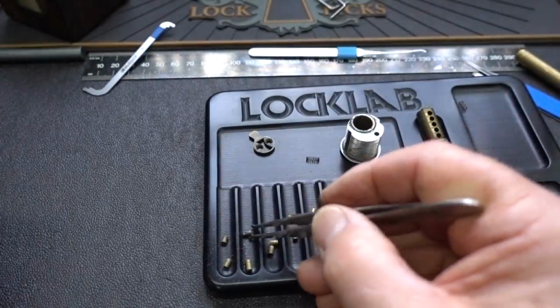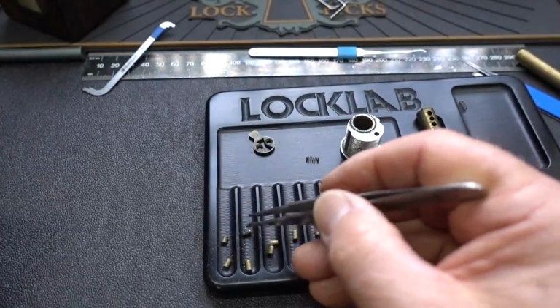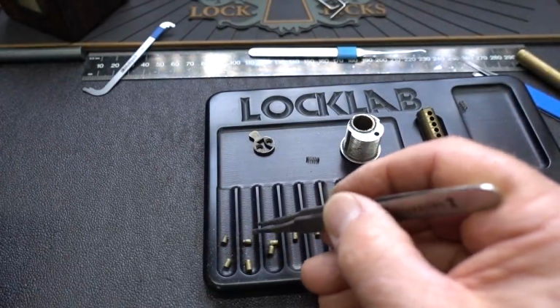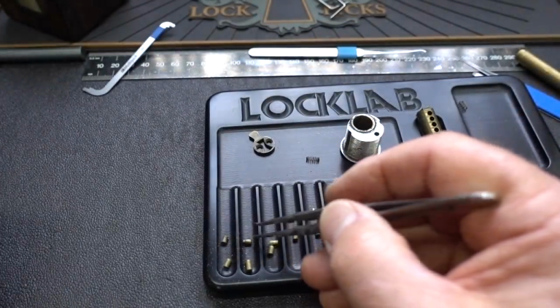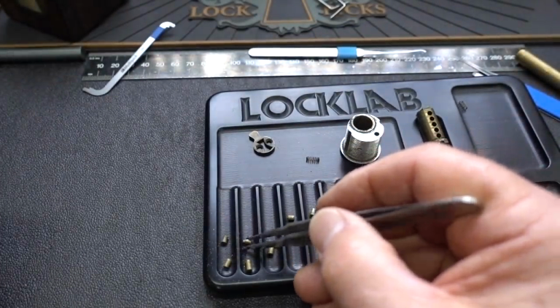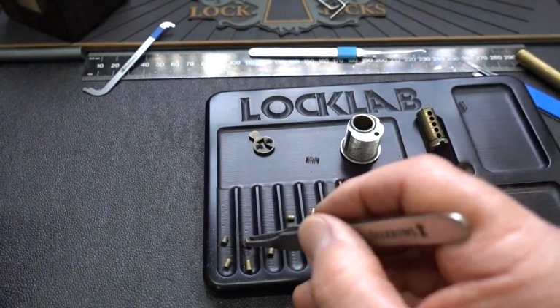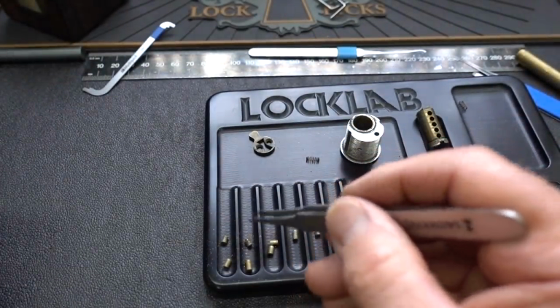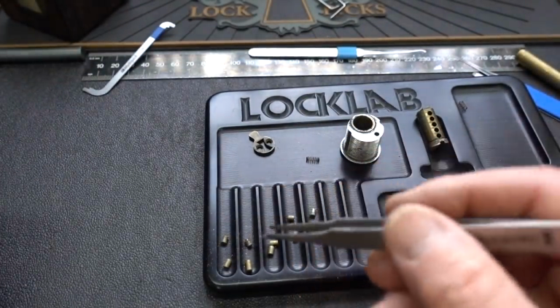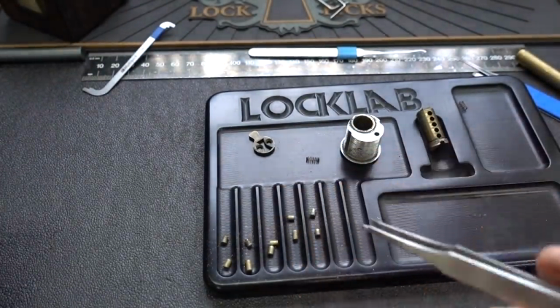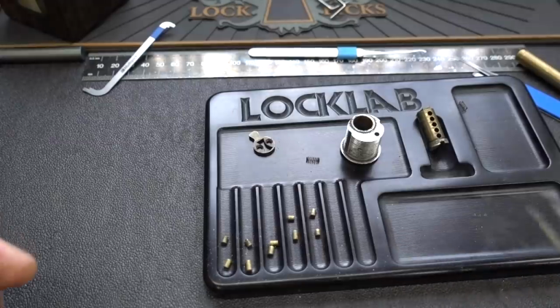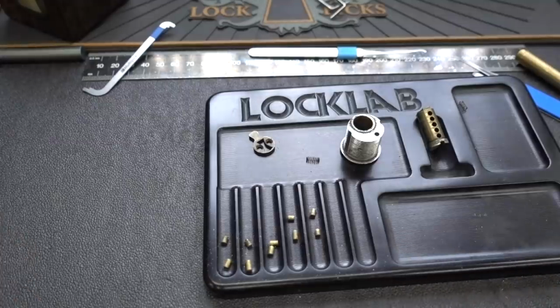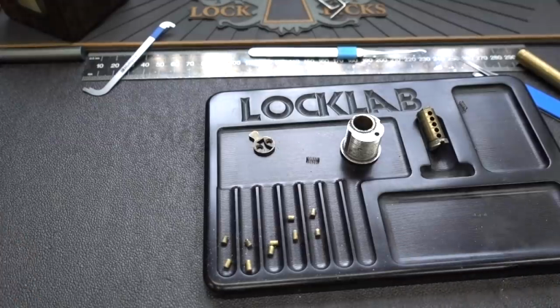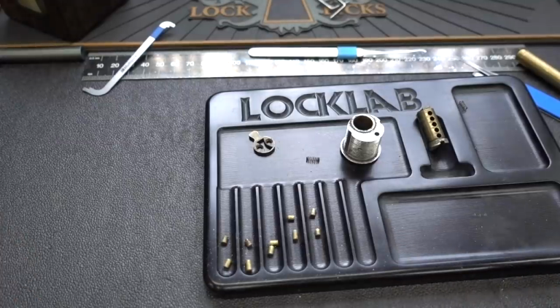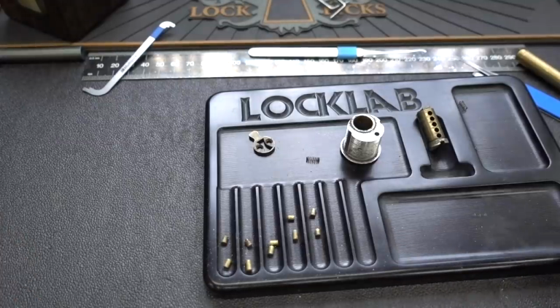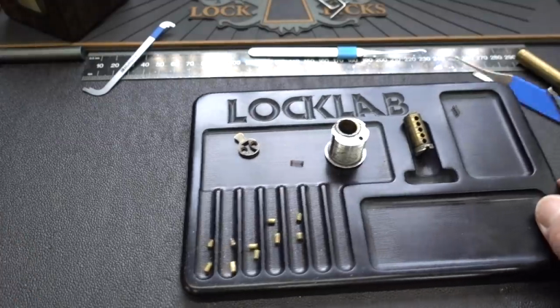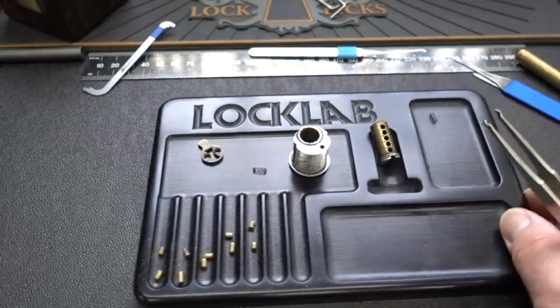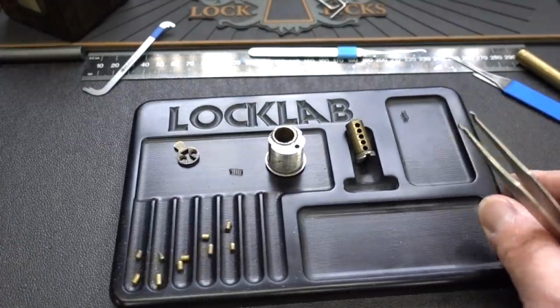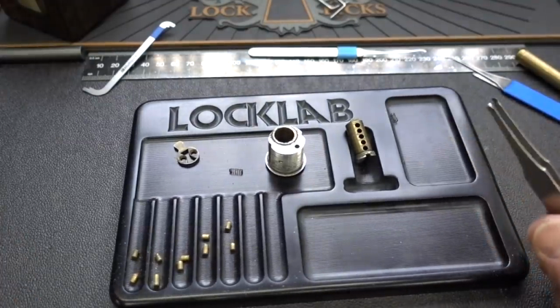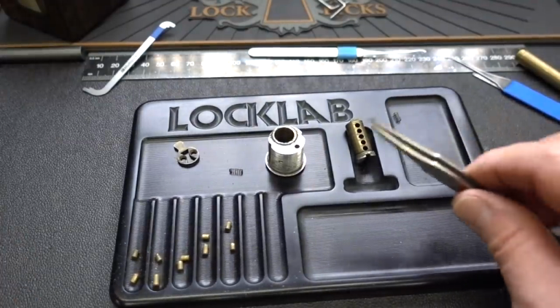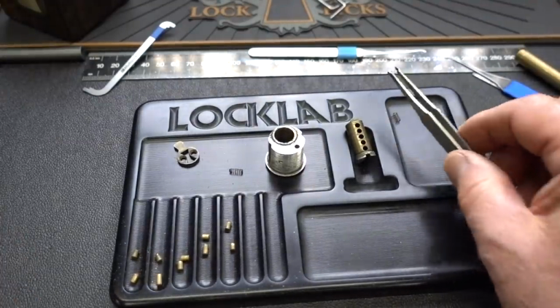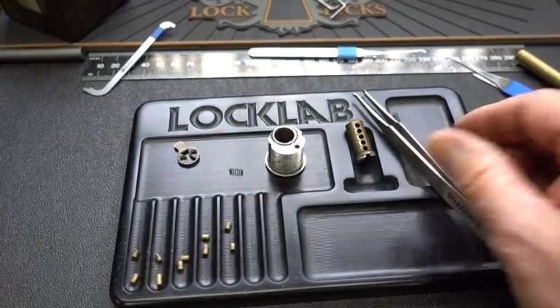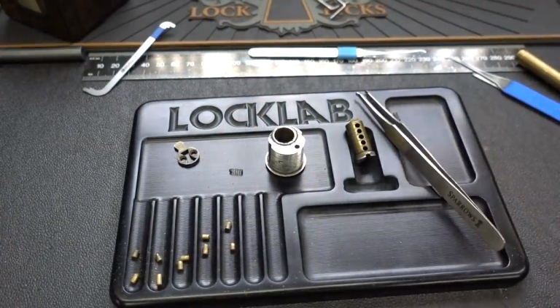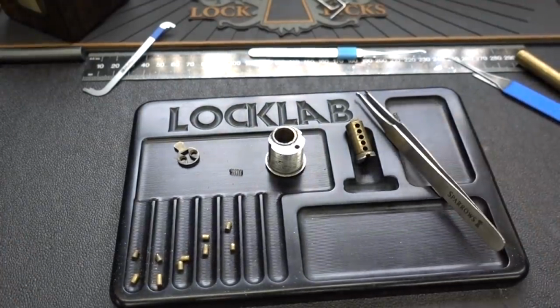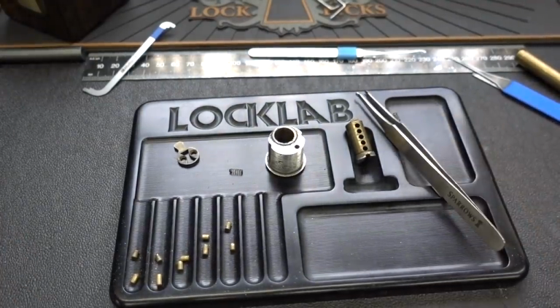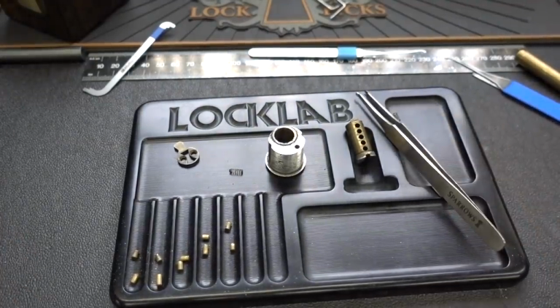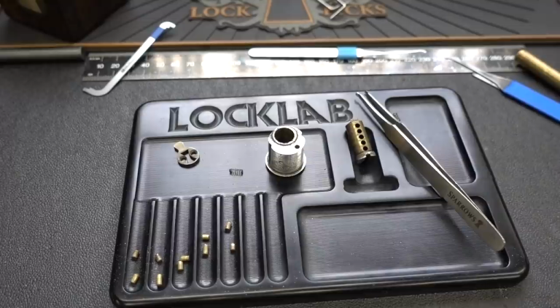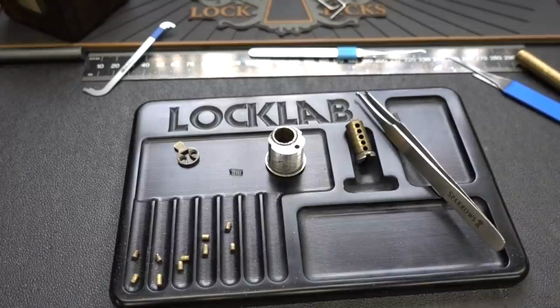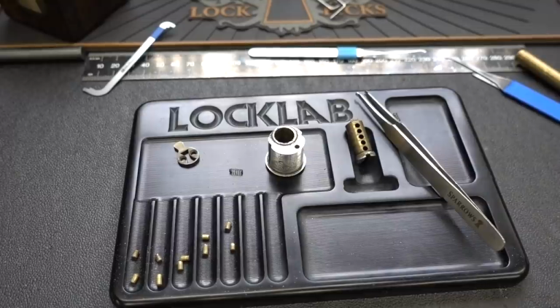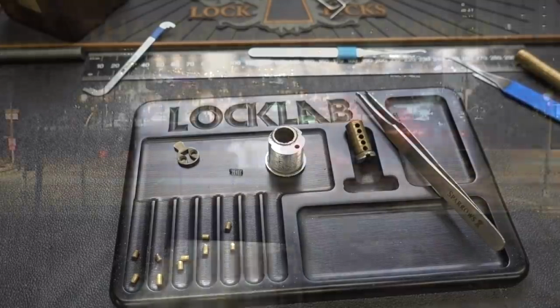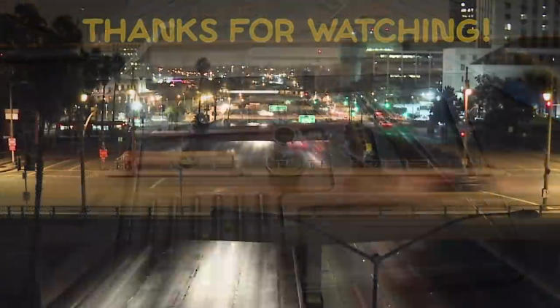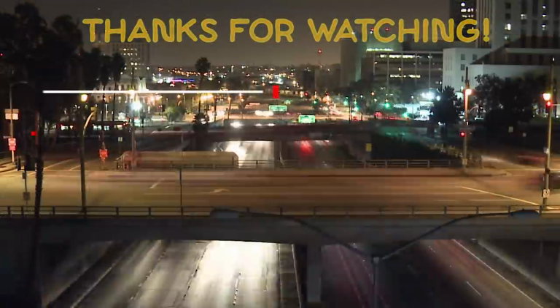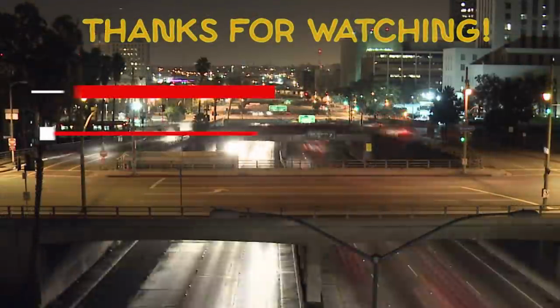Anyway guys, appreciate your time. Stay safe, stay legal. Arlington Lock — thank you, gentlemen, for this piece of history. Thanks, guys. We'll see you next time. Bye.